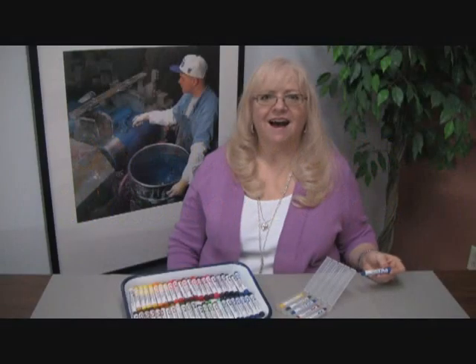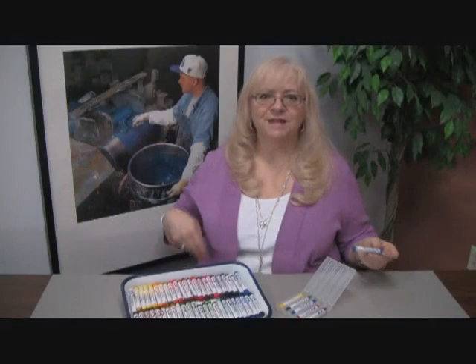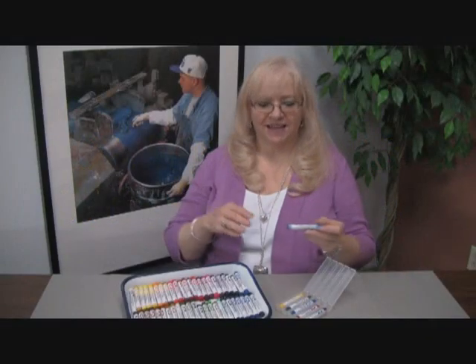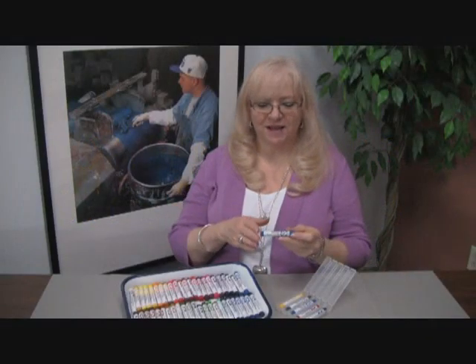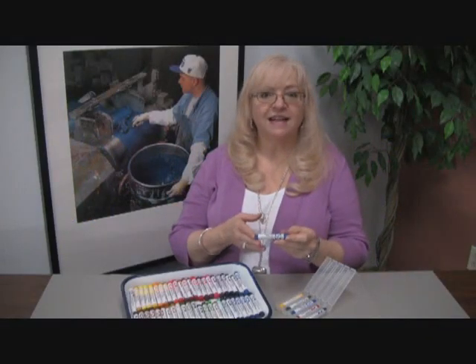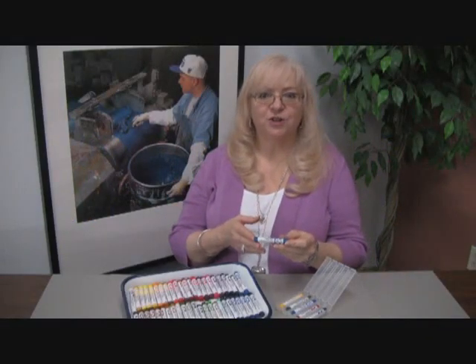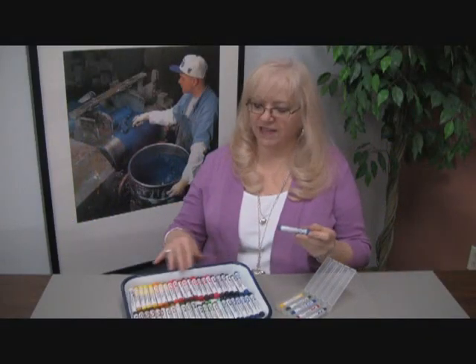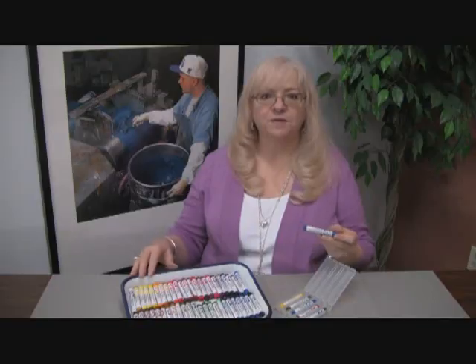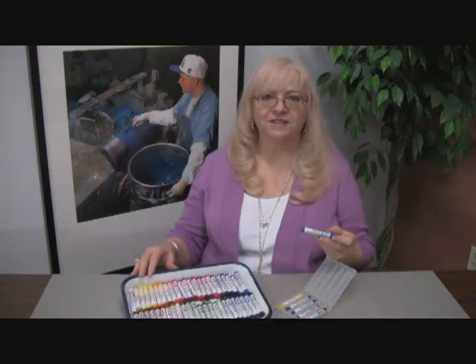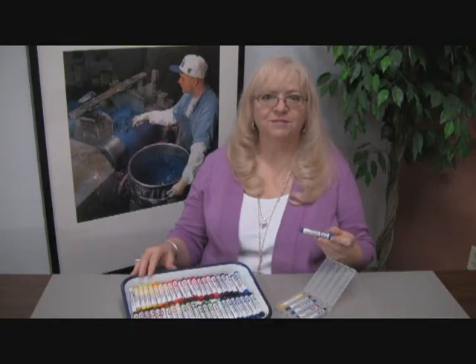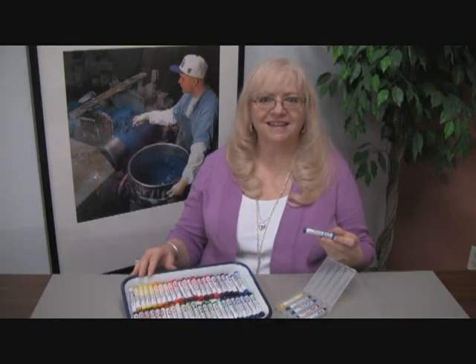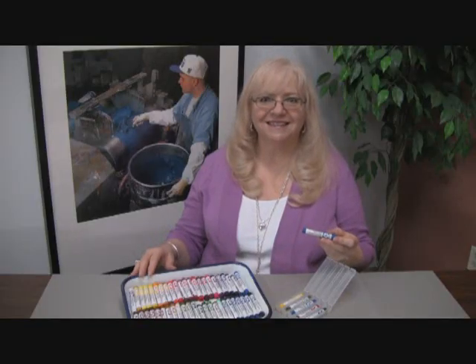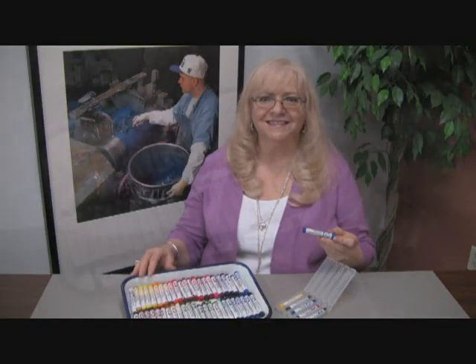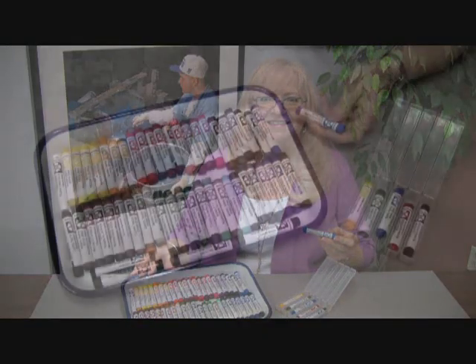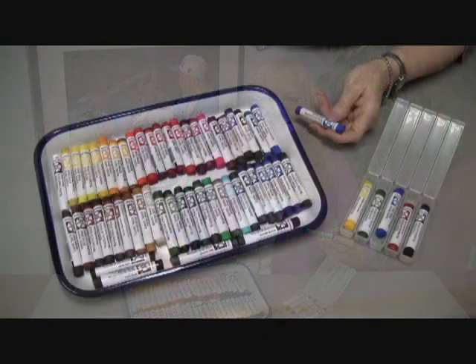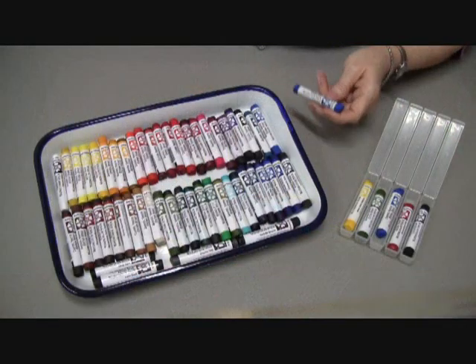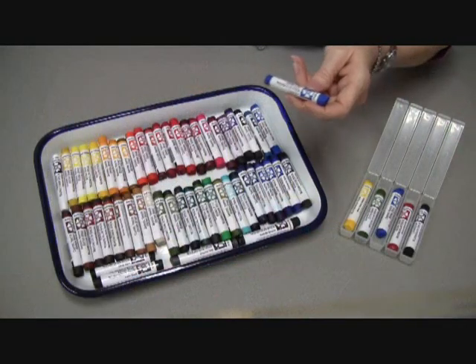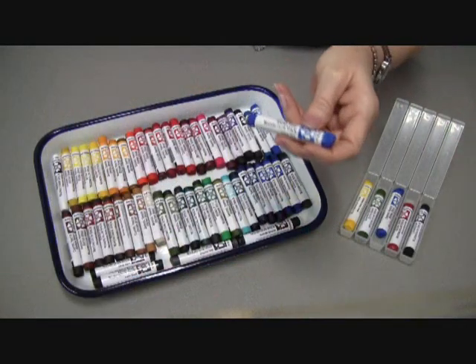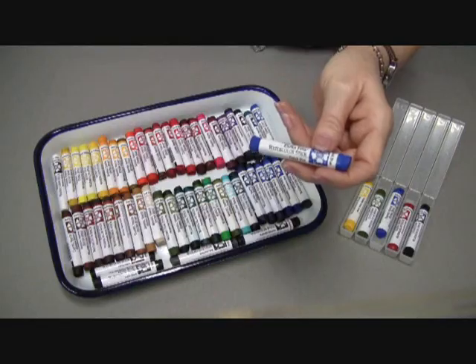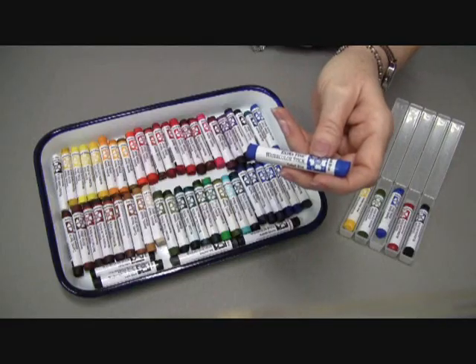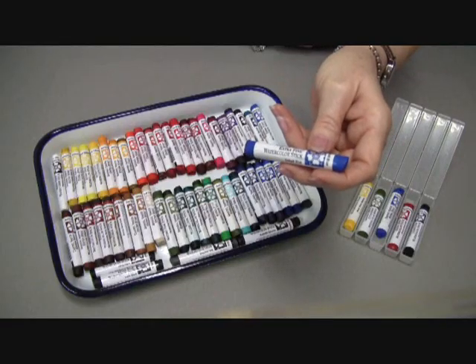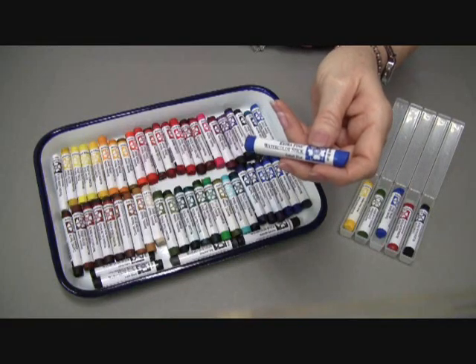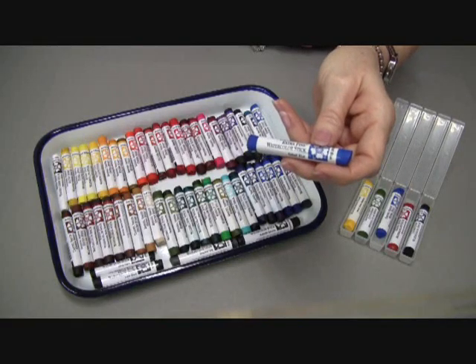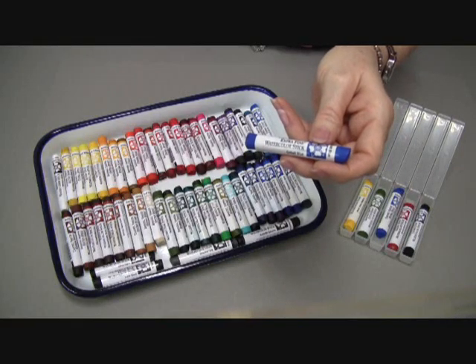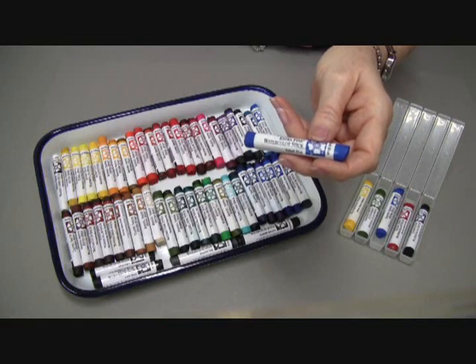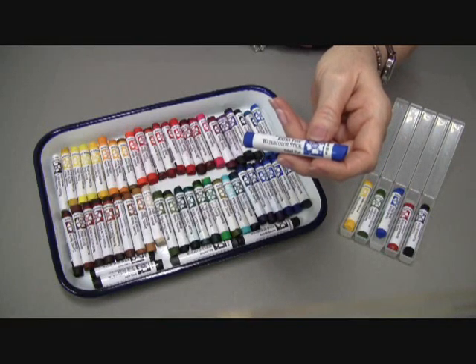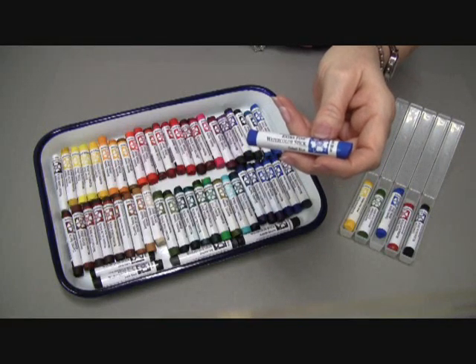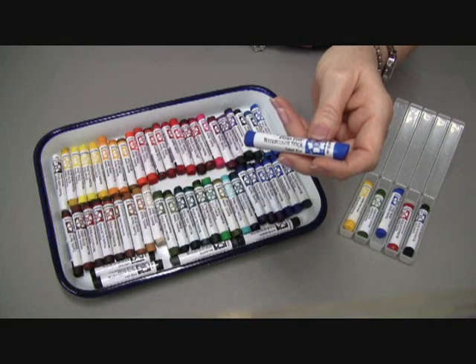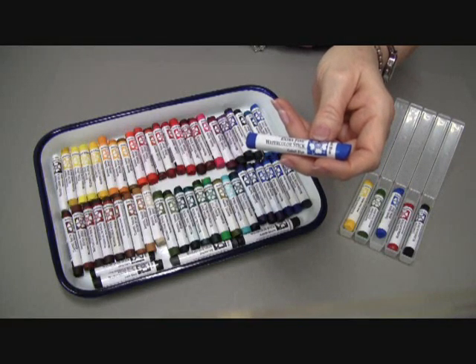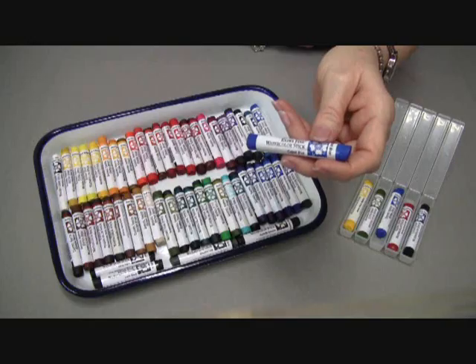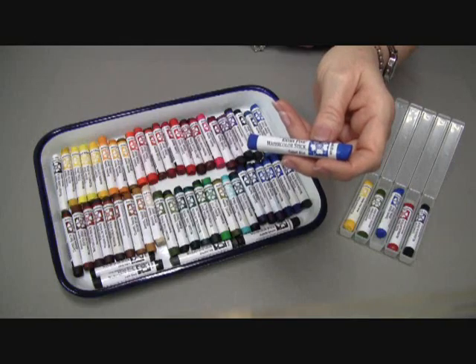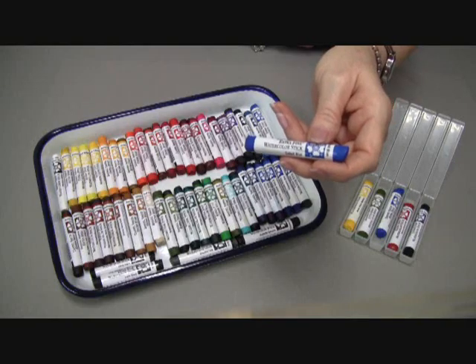Hi, I'm Debra at Daniel Smith and I'd like to show you our Daniel Smith watercolor sticks. They're like nothing else. Our watercolor sticks are packed with pure pigment — the equivalent to three watercolor pans — of the same pigments as our famous Daniel Smith watercolors.